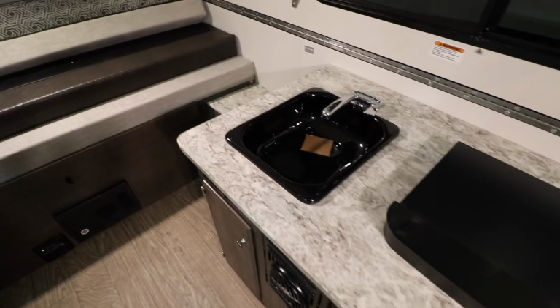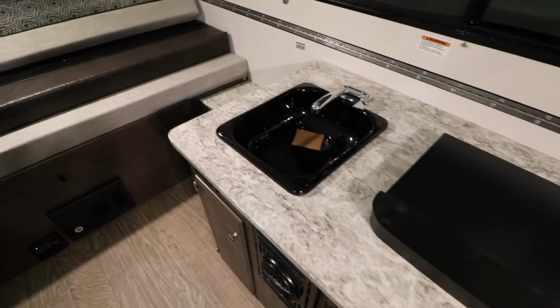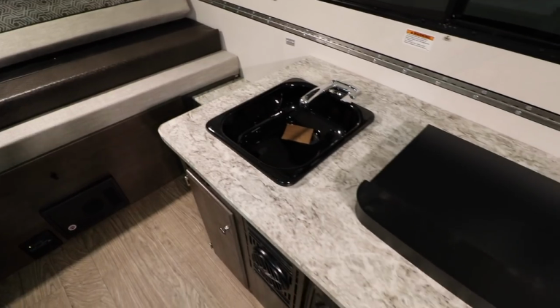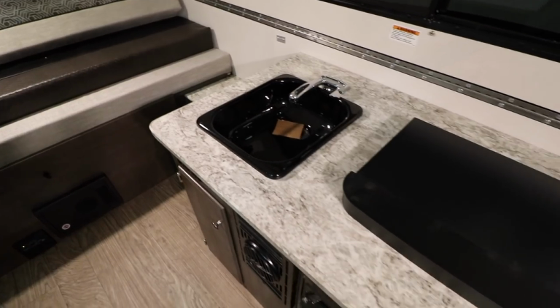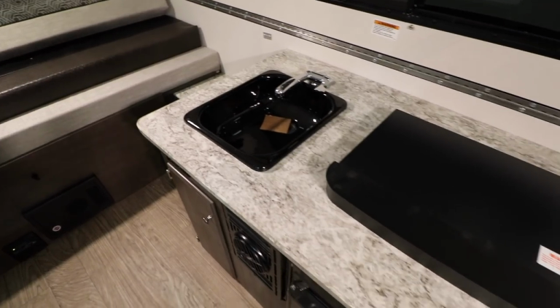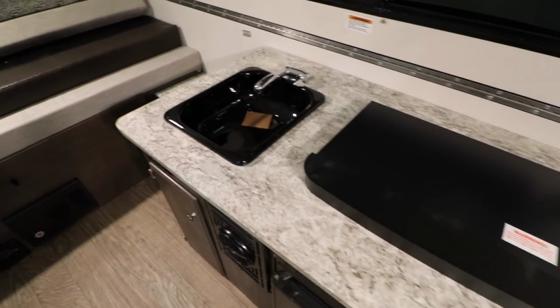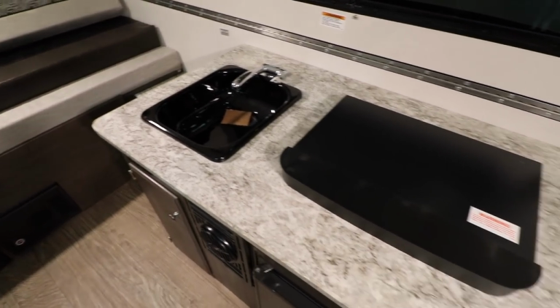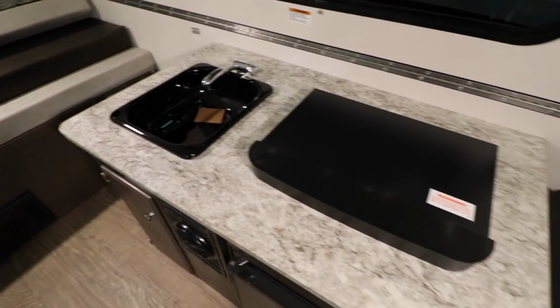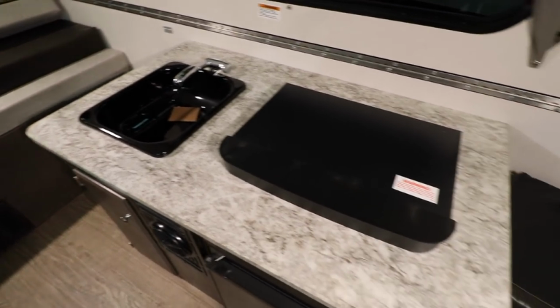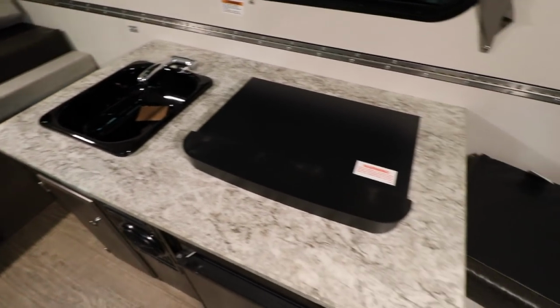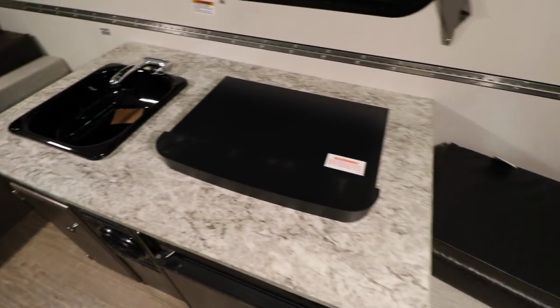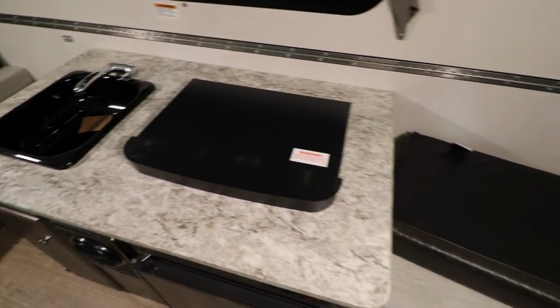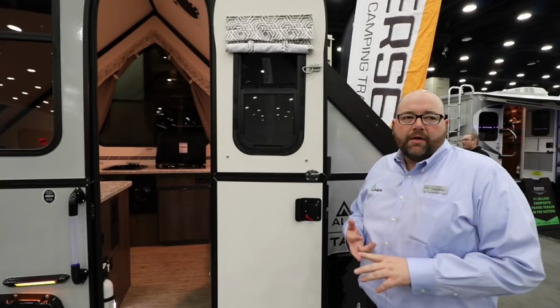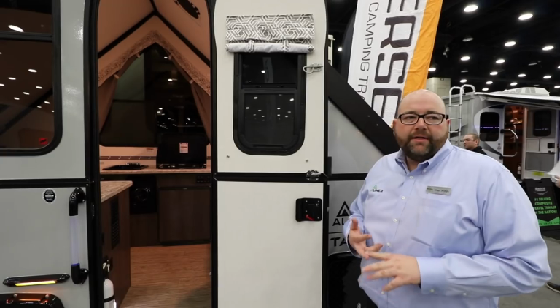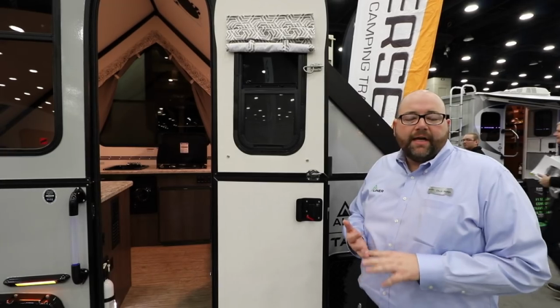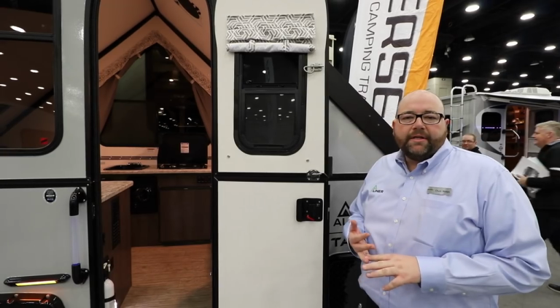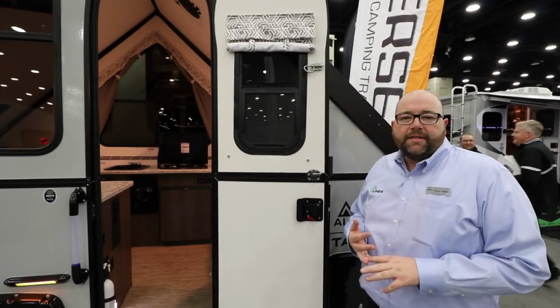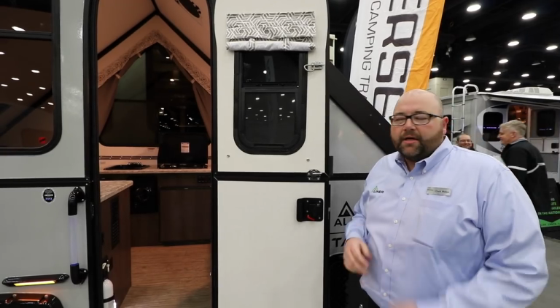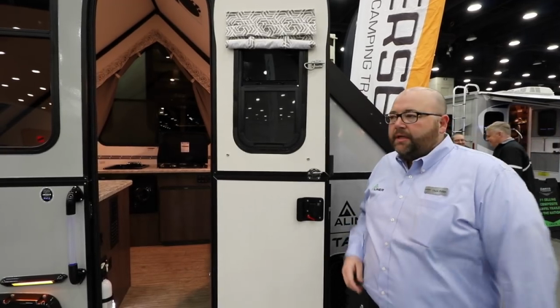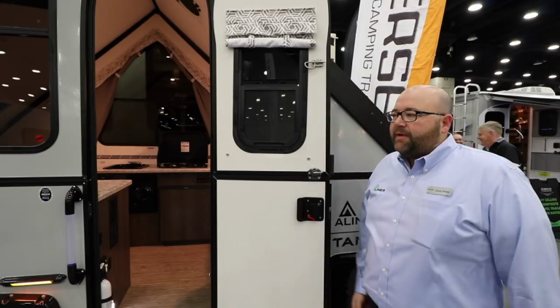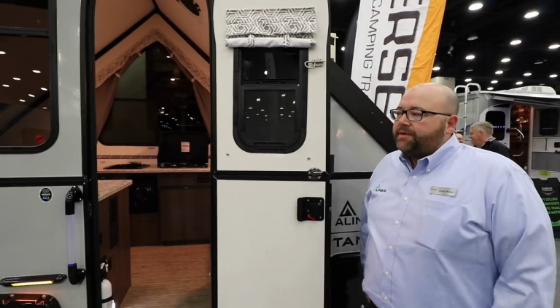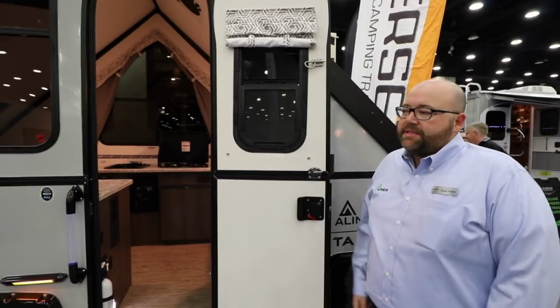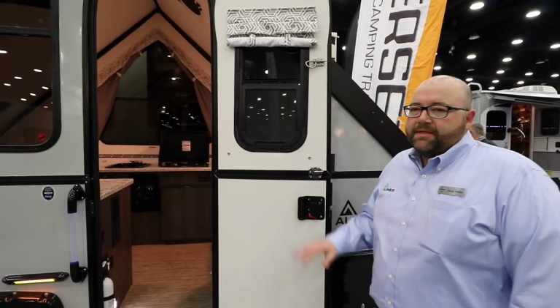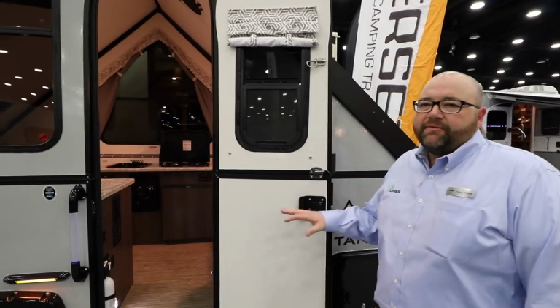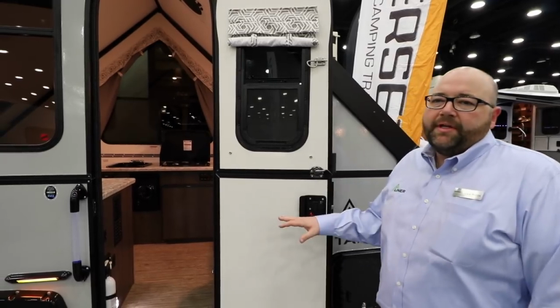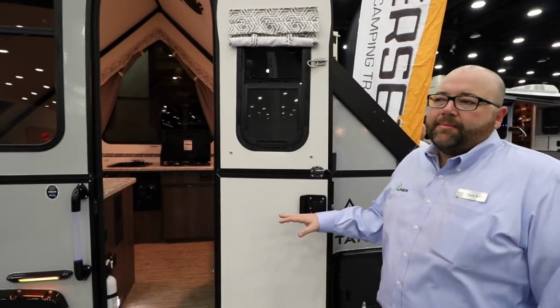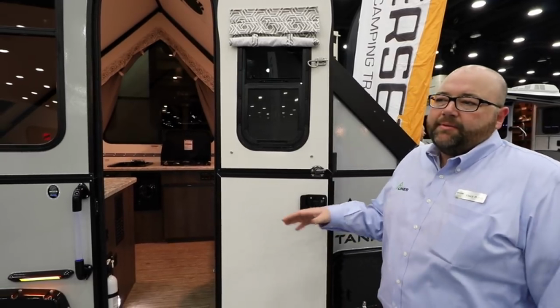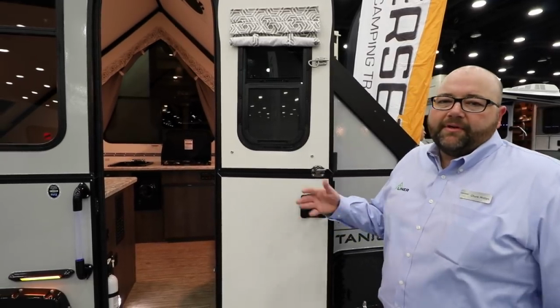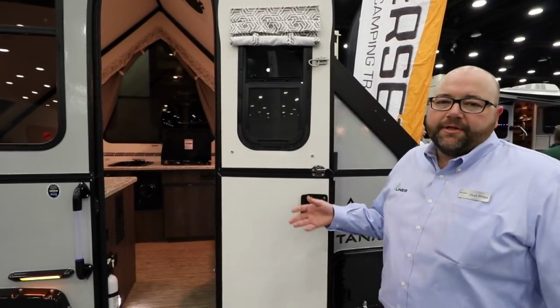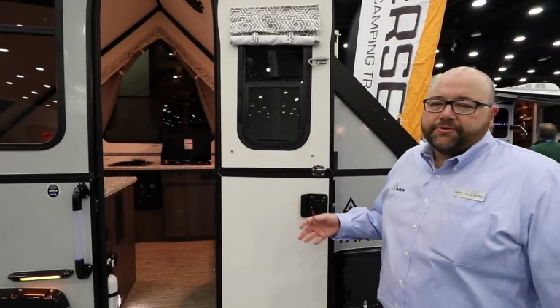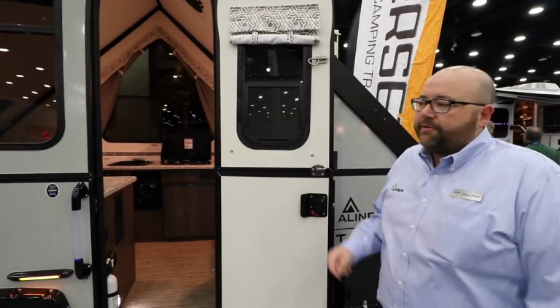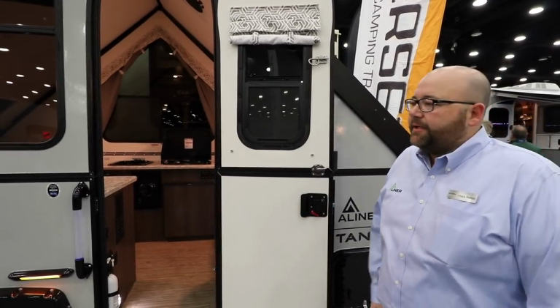You've got a sink, stove, and refrigerator, furnace, water heater, and air conditioning. So you've got all the systems in this folding camper that you would have in a traditional travel trailer.